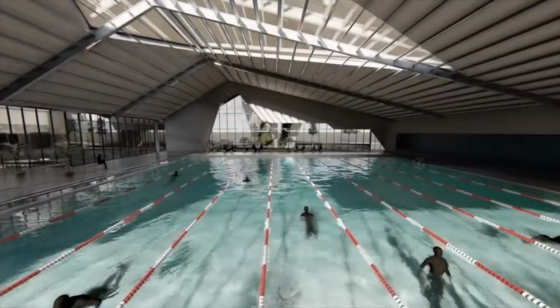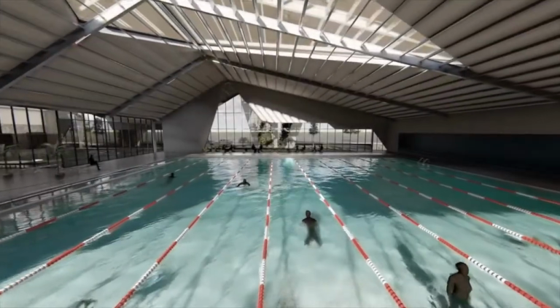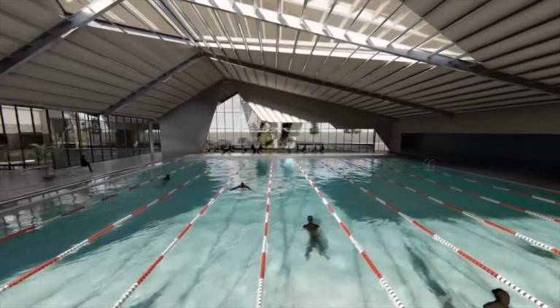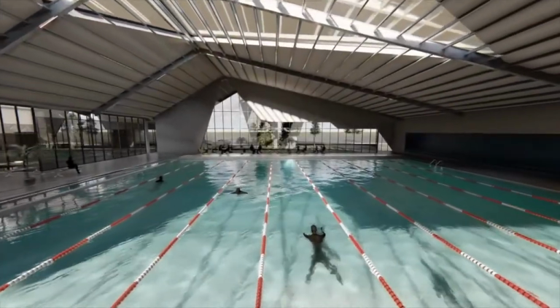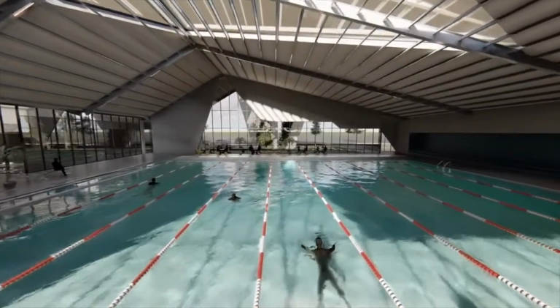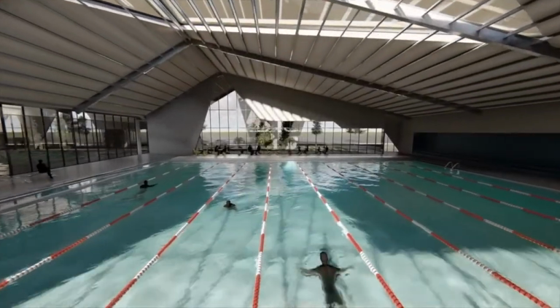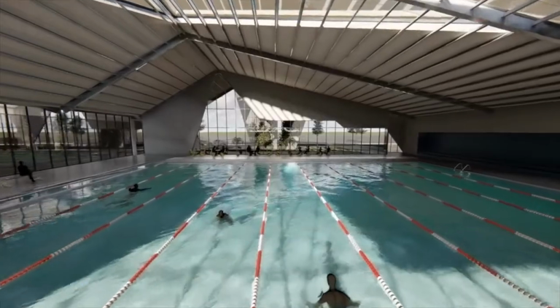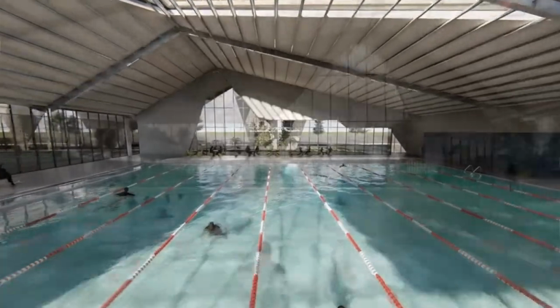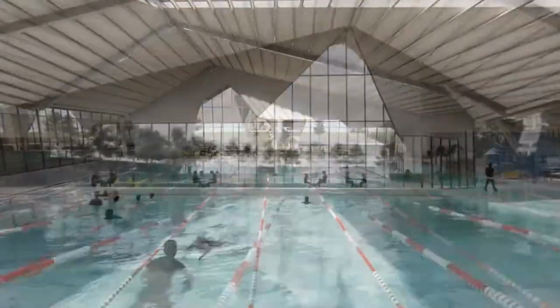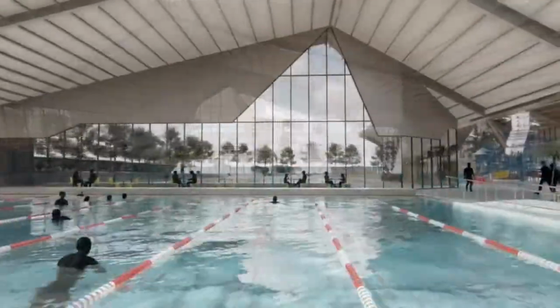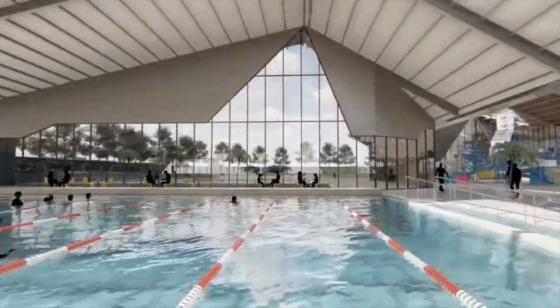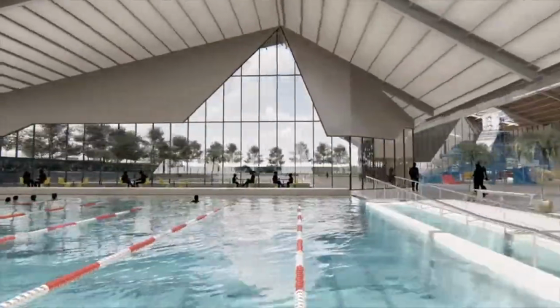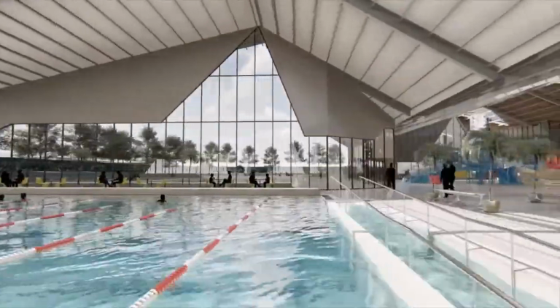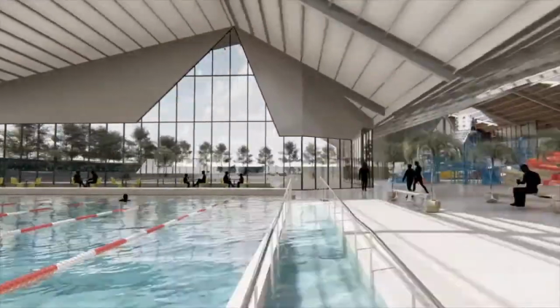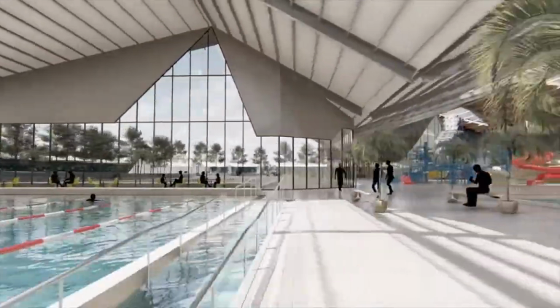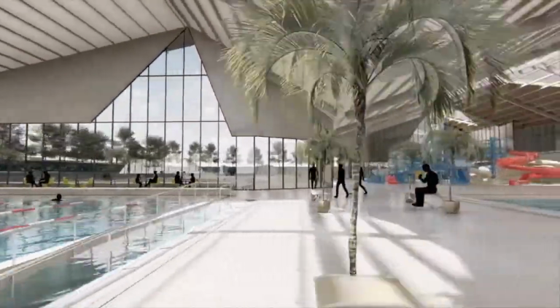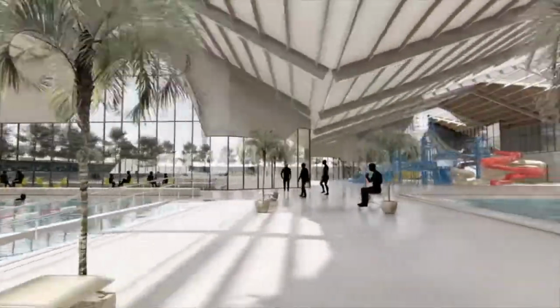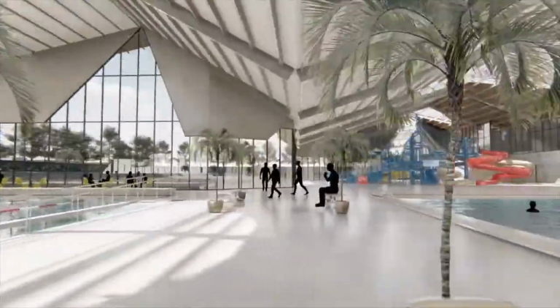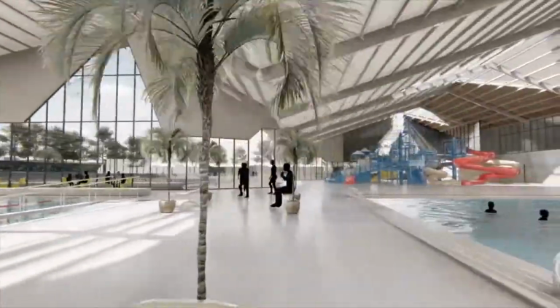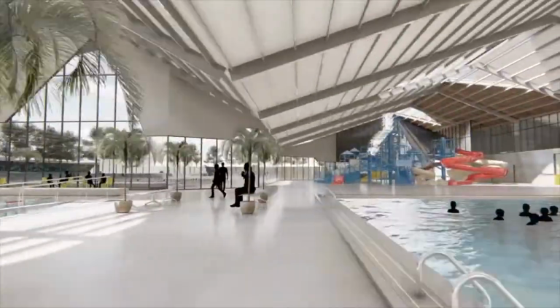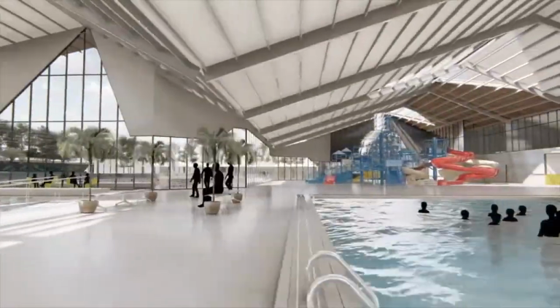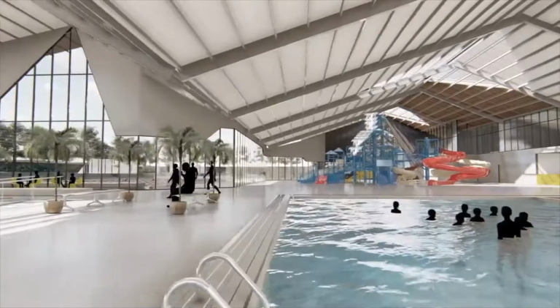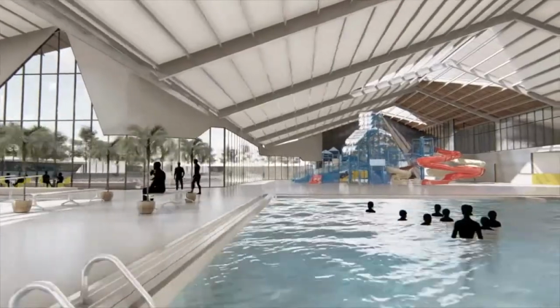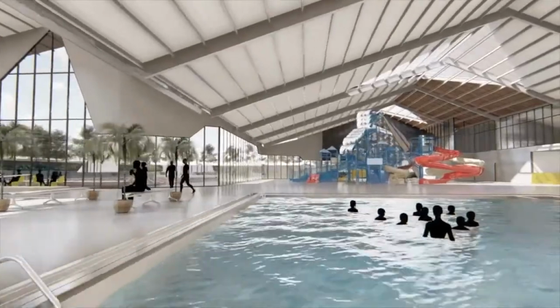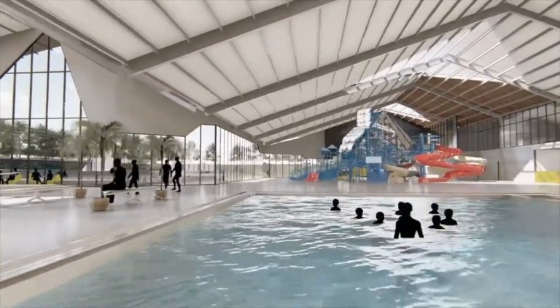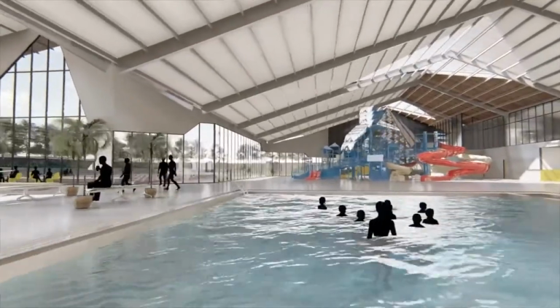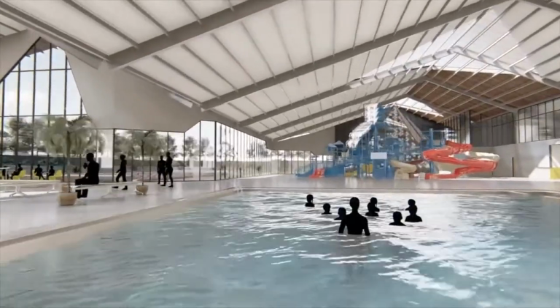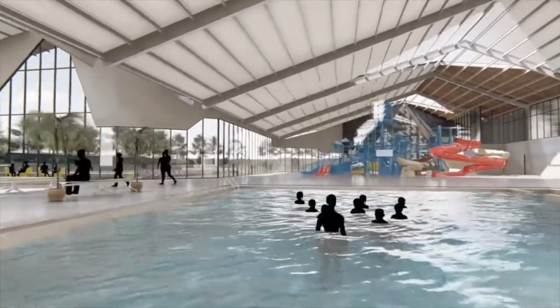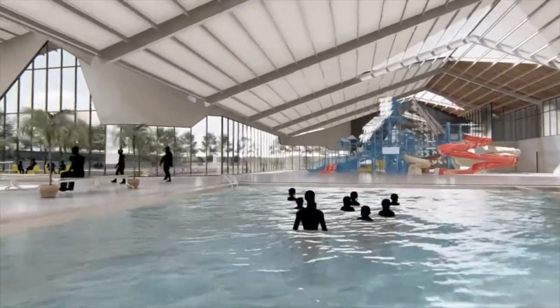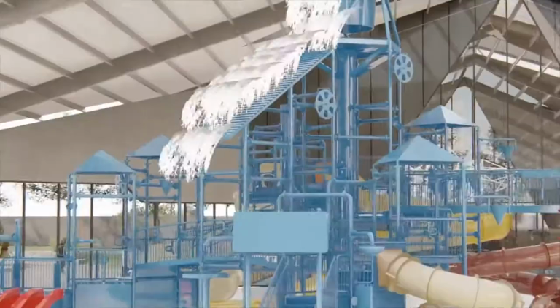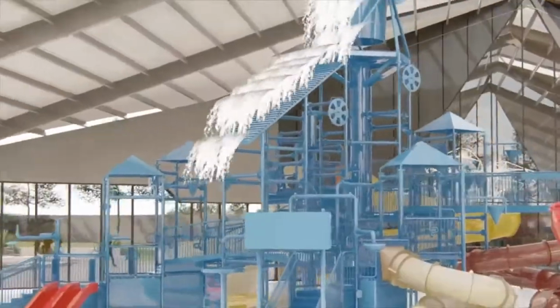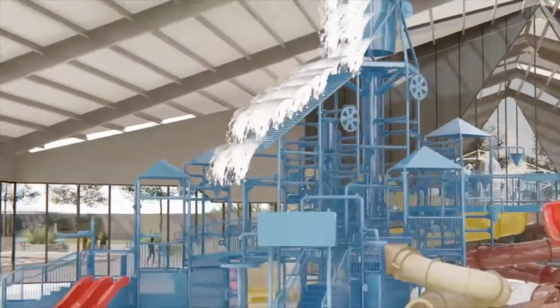The indoor aquatic centre features a 25 metre lap pool with a dedicated swim pool, hydrotherapy pool, water play area, and sauna facilities.